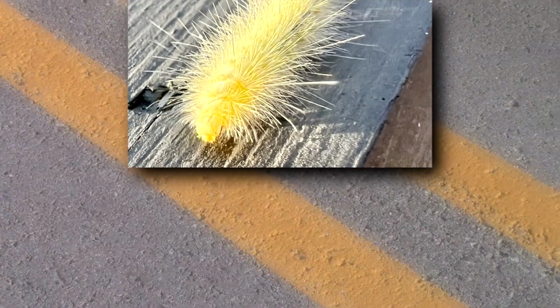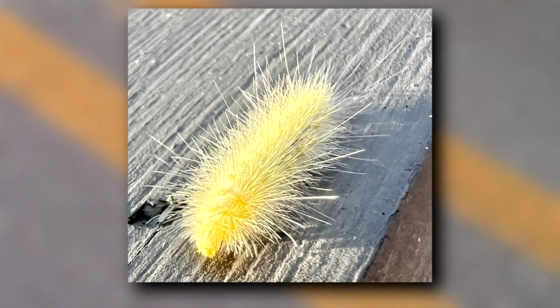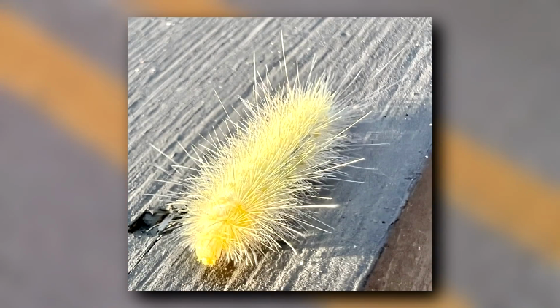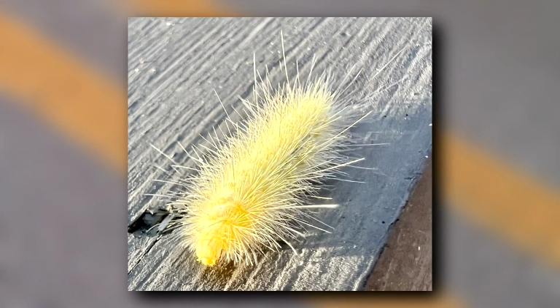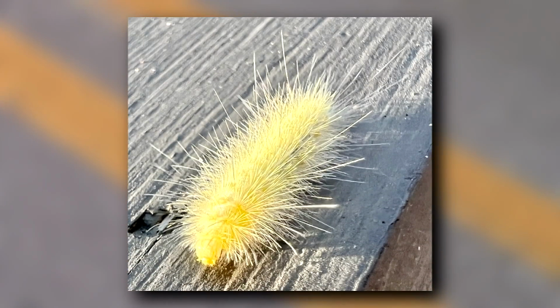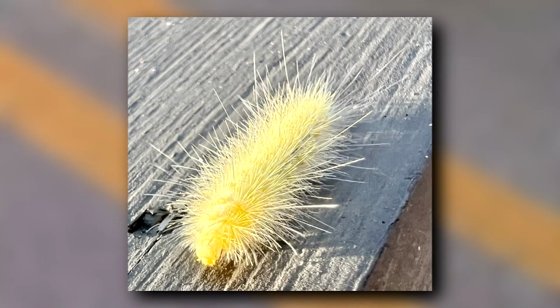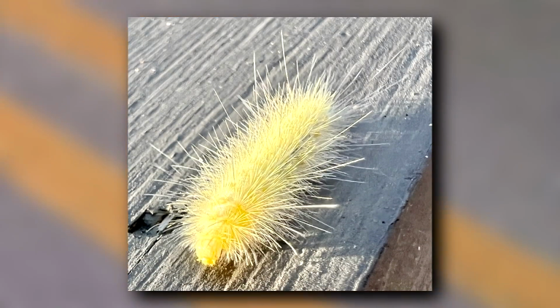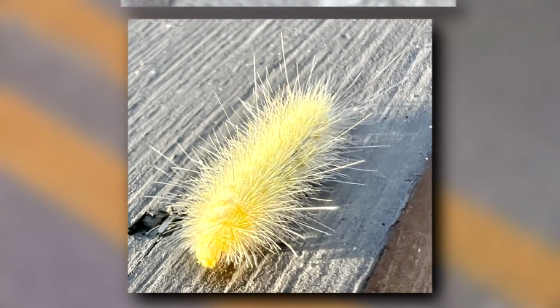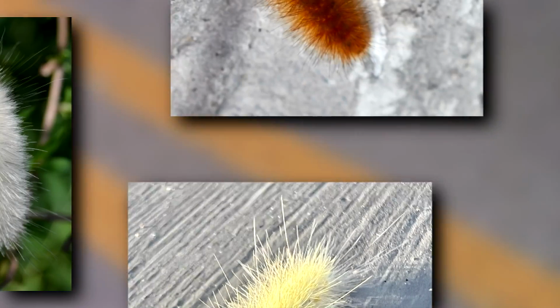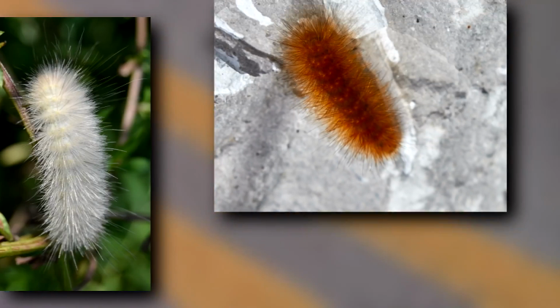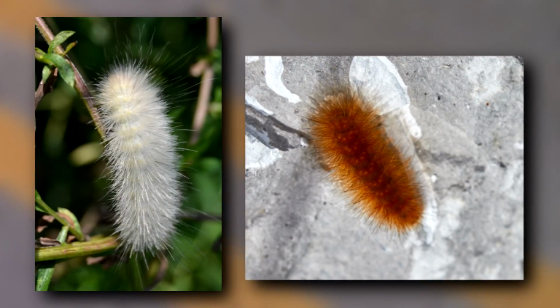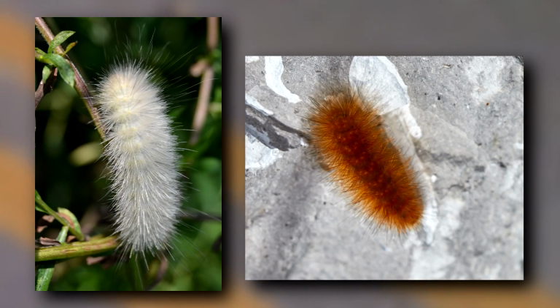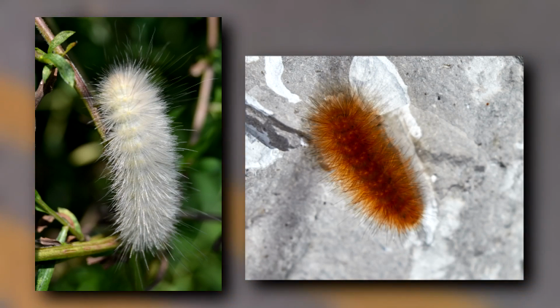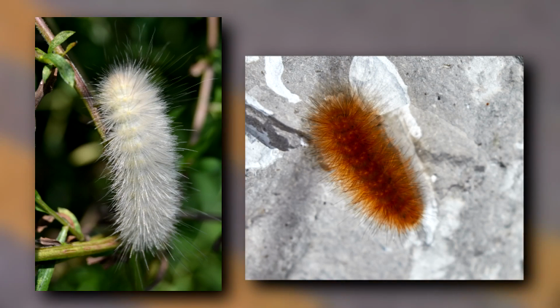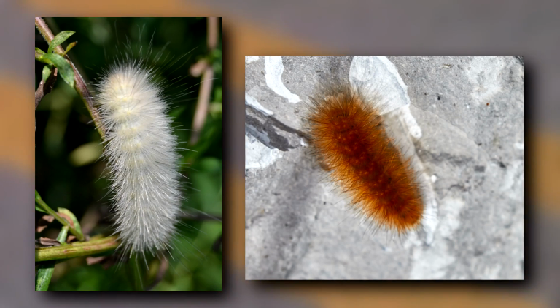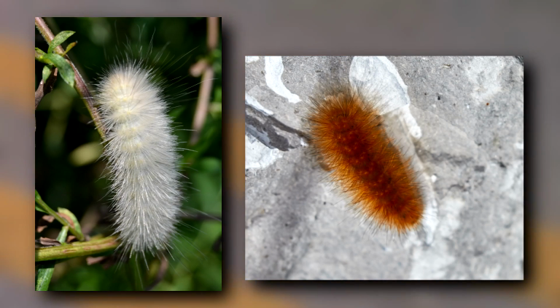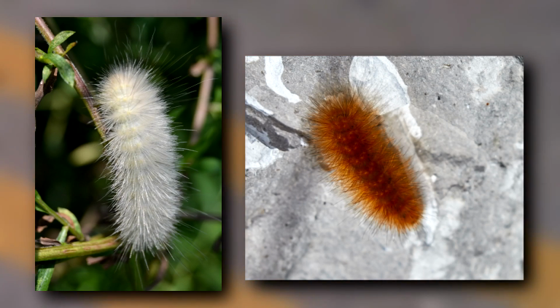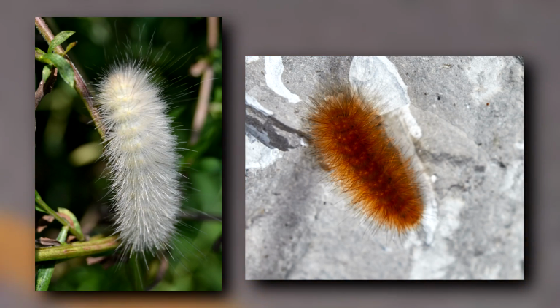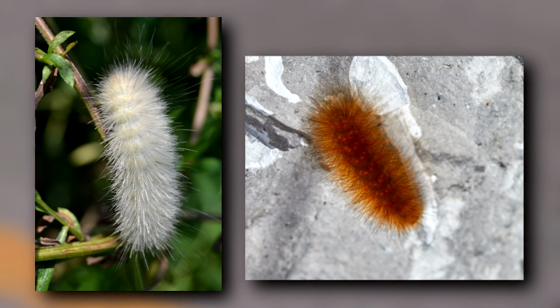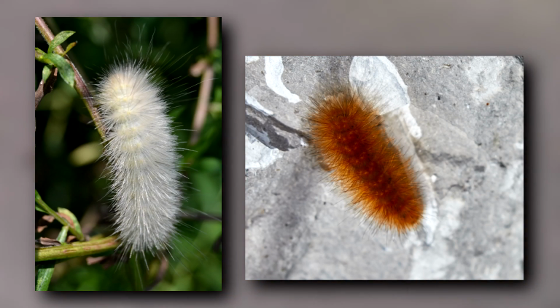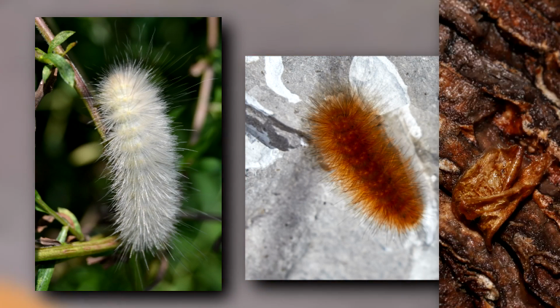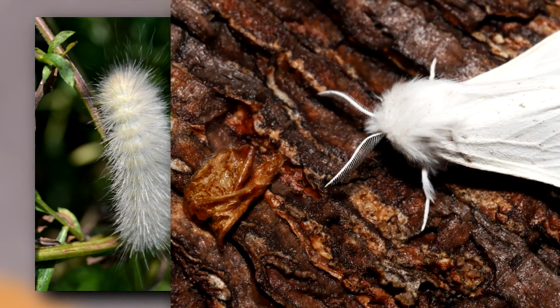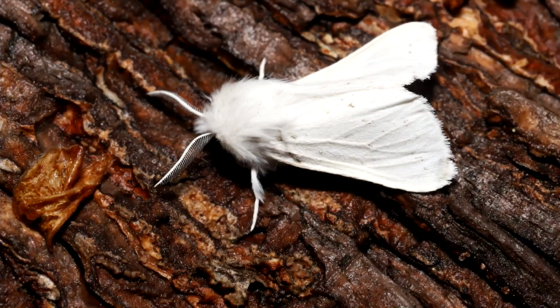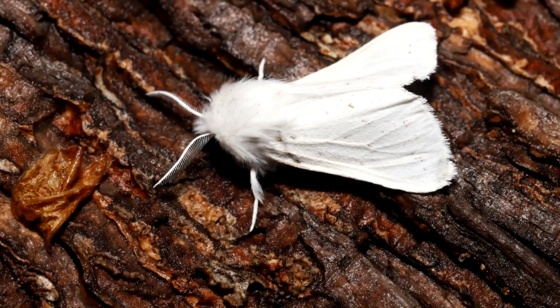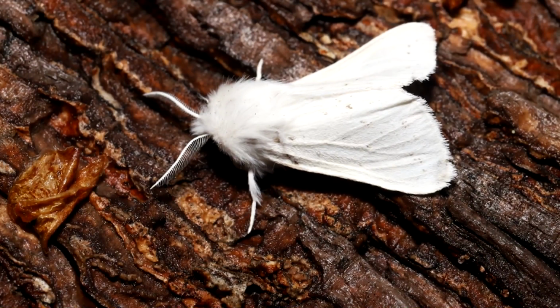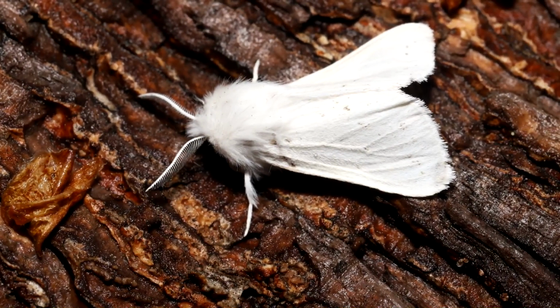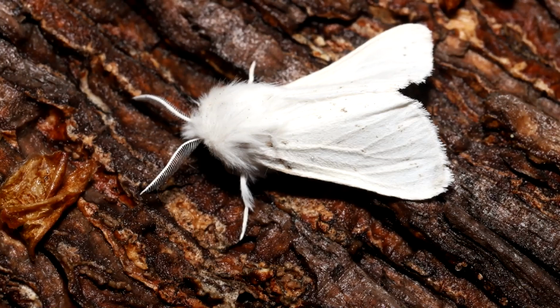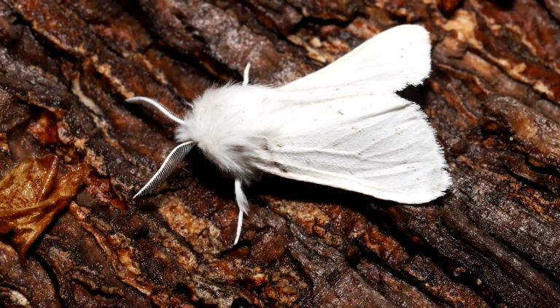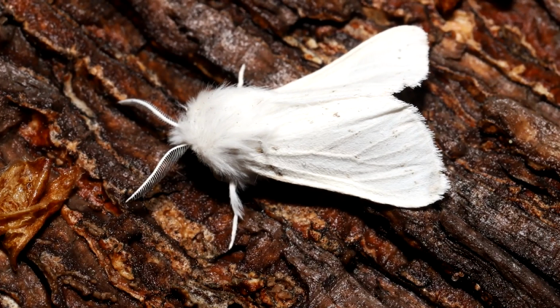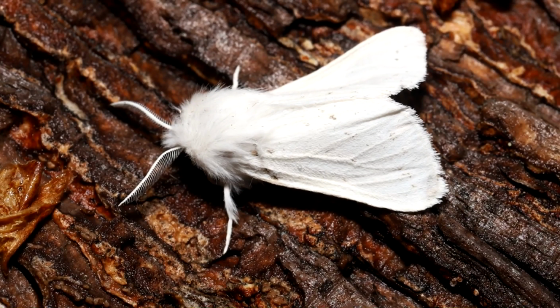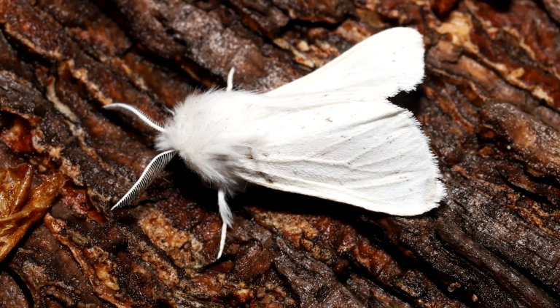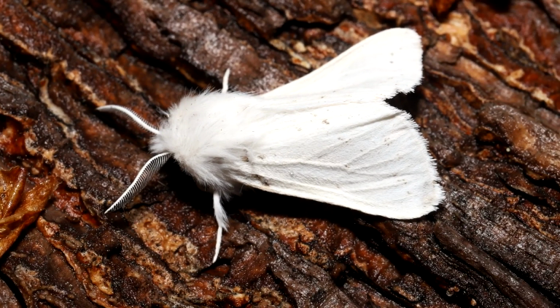They get this common name from their yellow appearance, but they come in shades from nearly white to burnt orange. Adults are white with sparse black spots and a yellow chest.